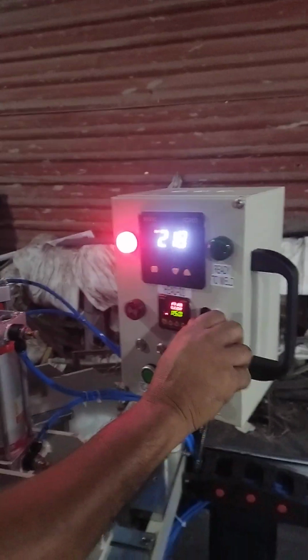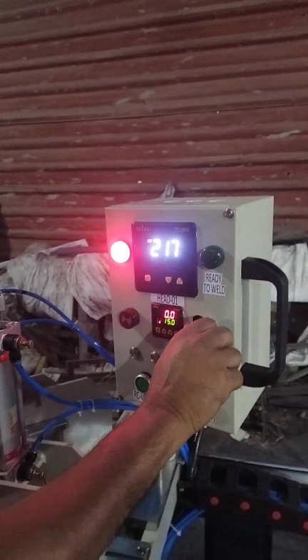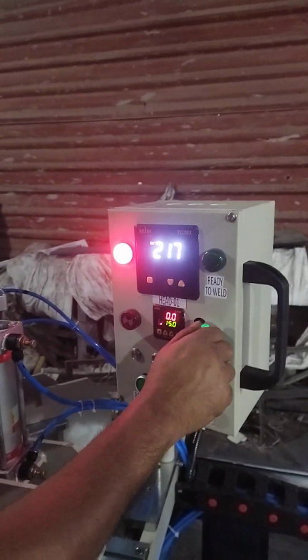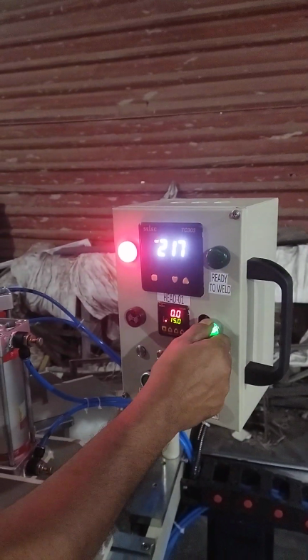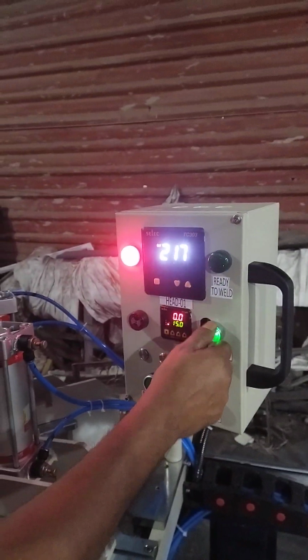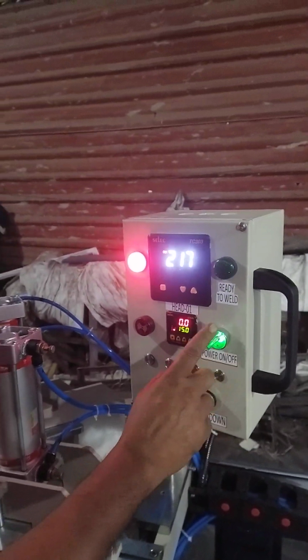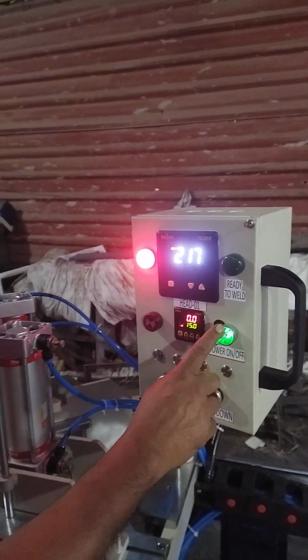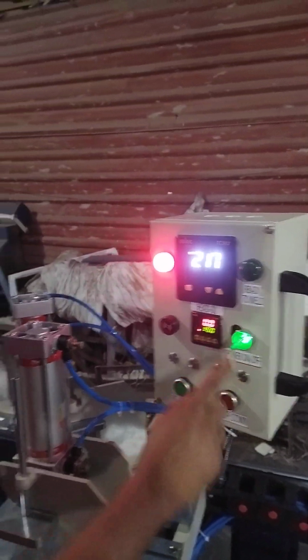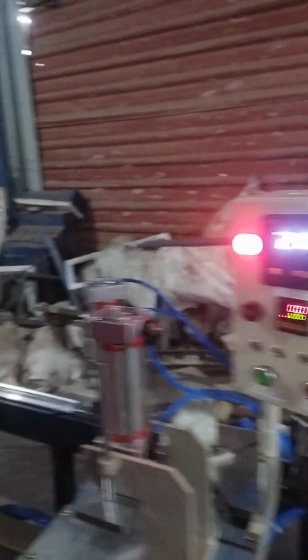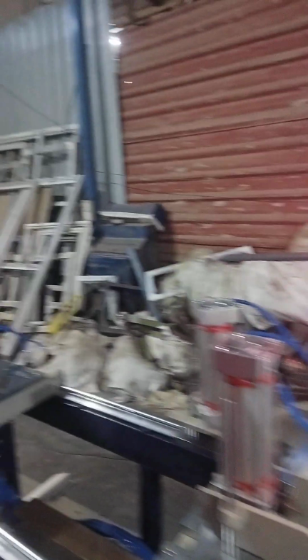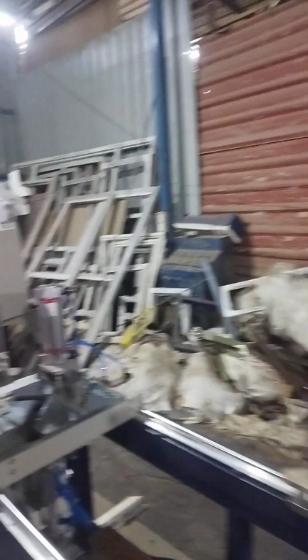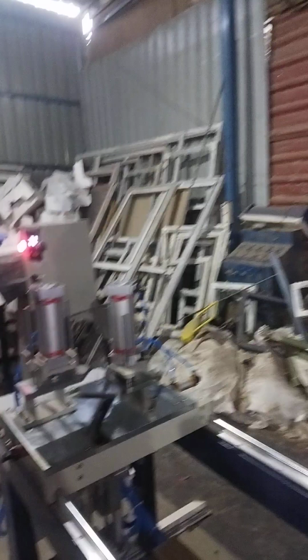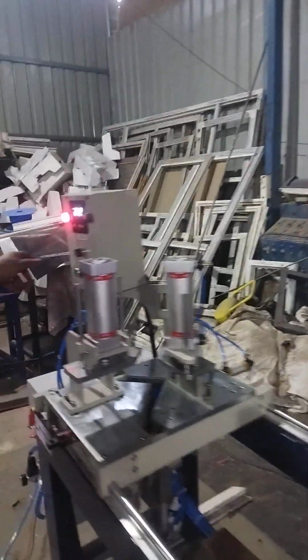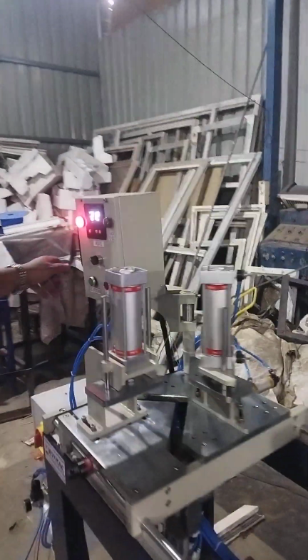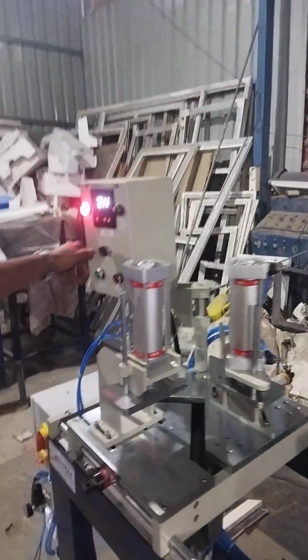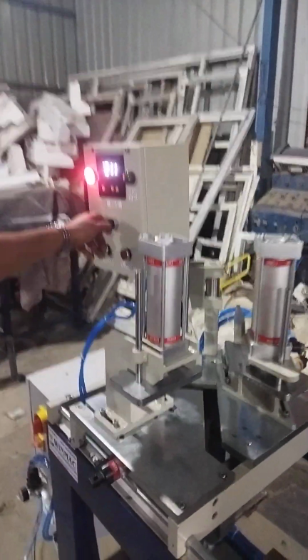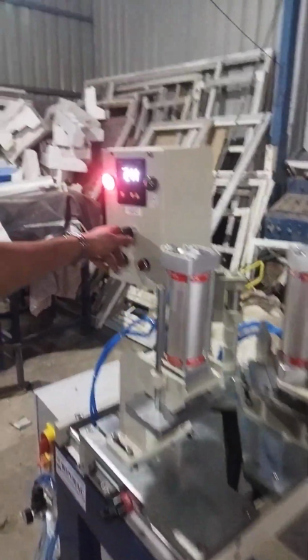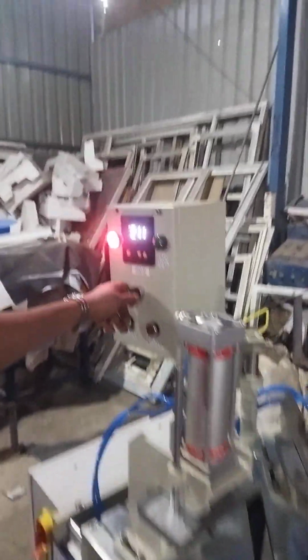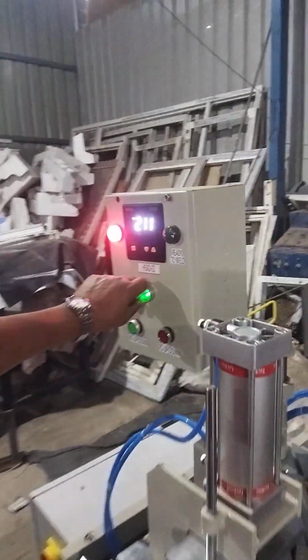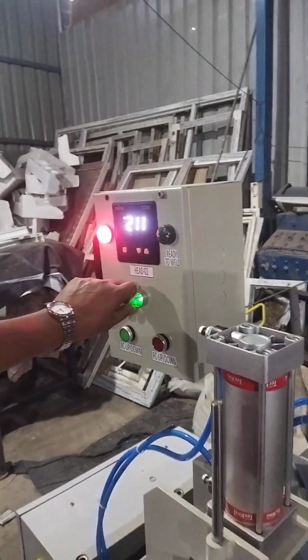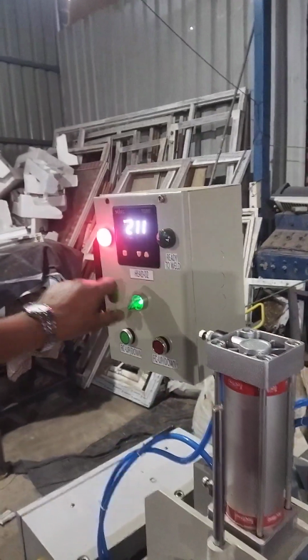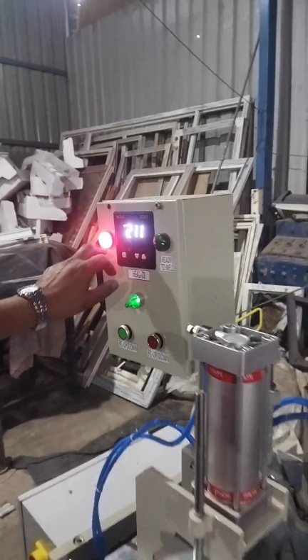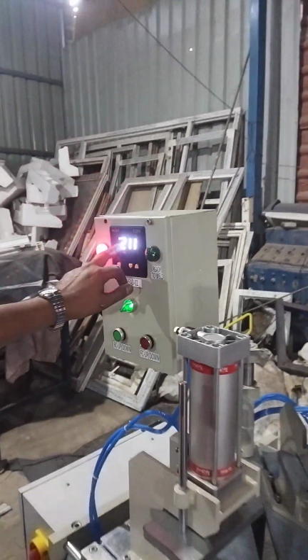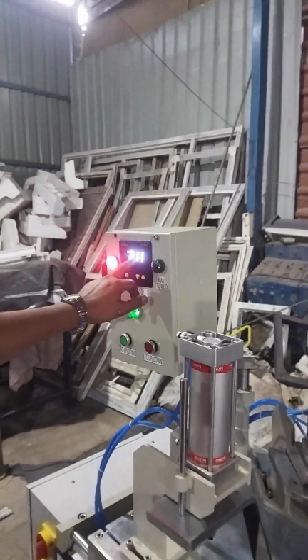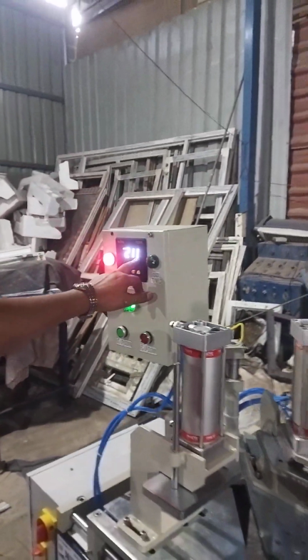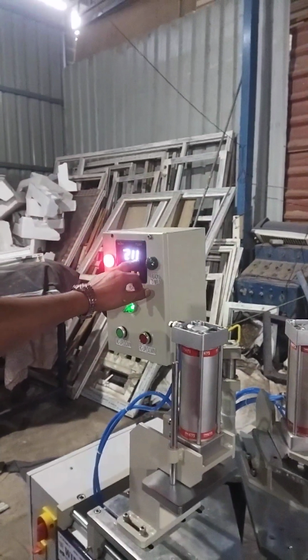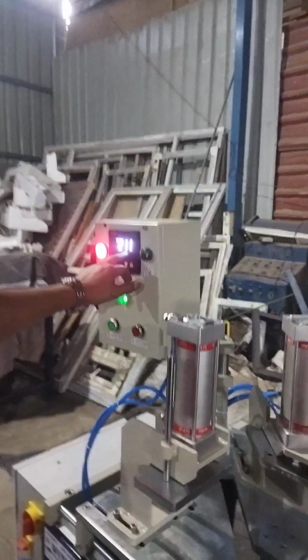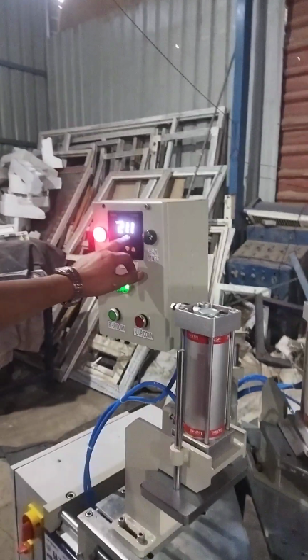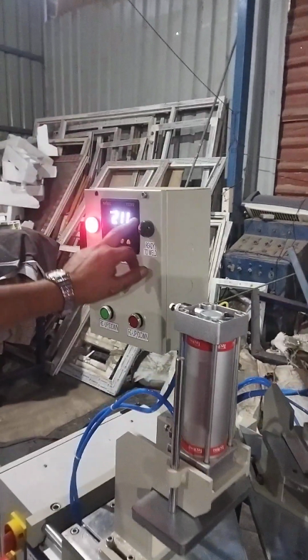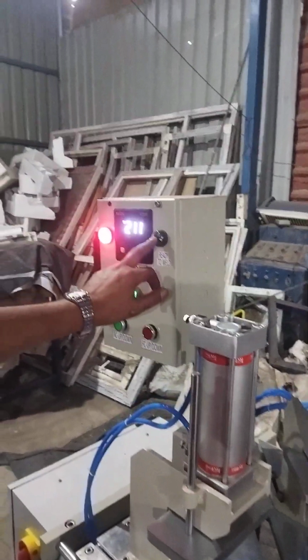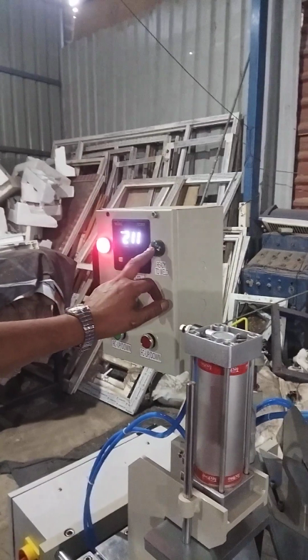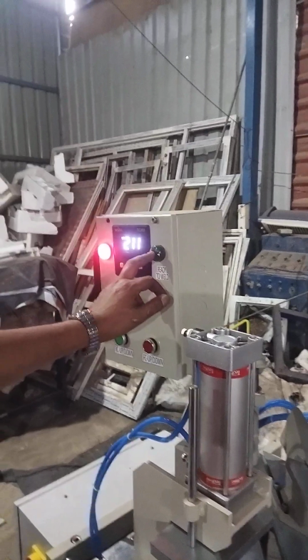Then switch on the heater. Same here also, switch on the heater. Once we reach the temperature, it will glow green.